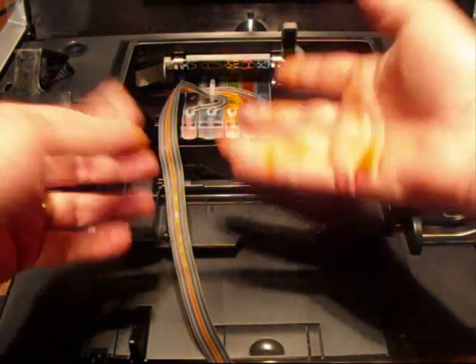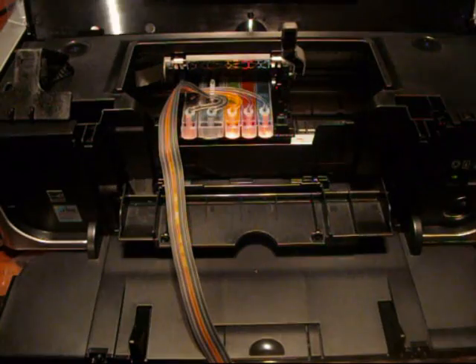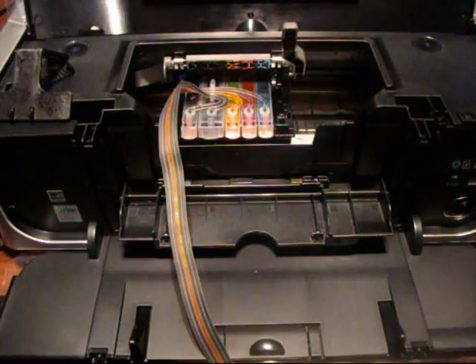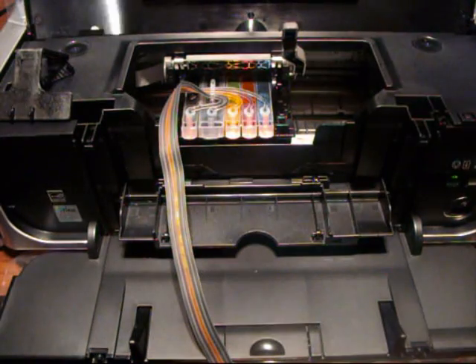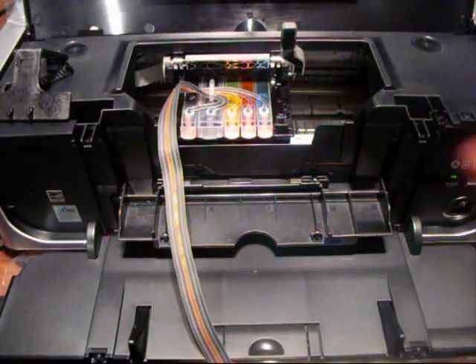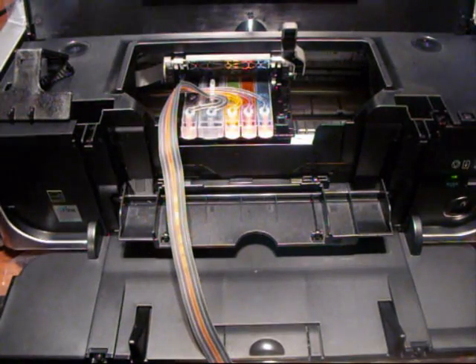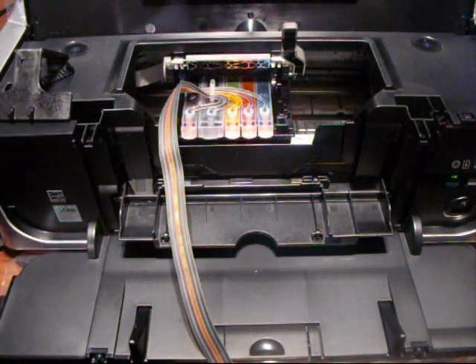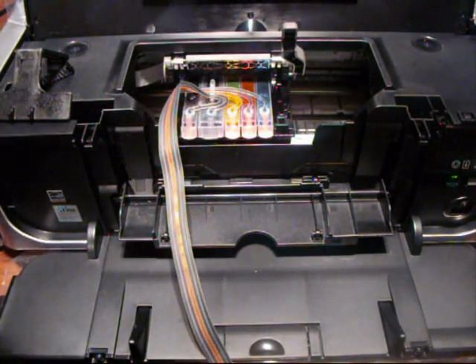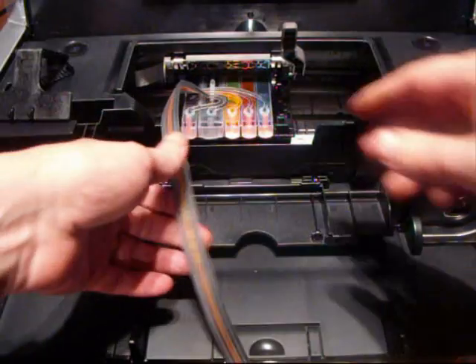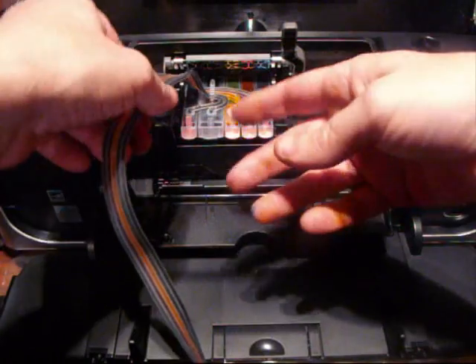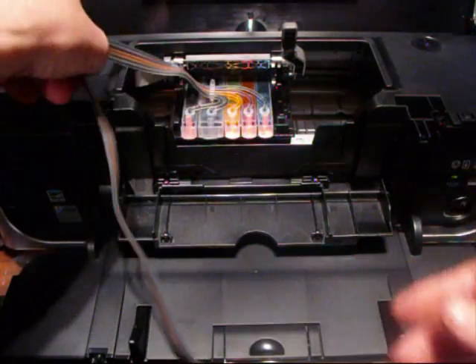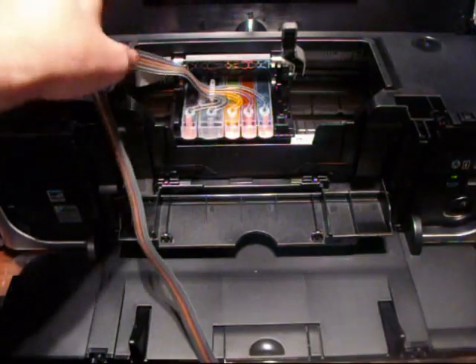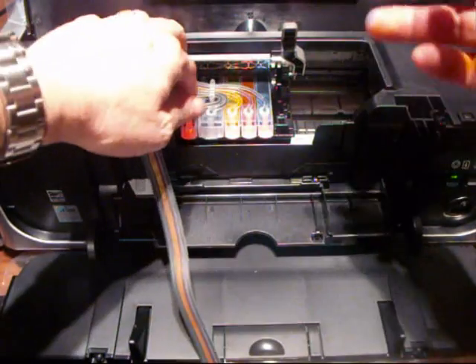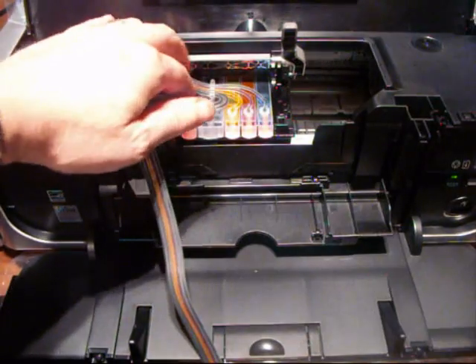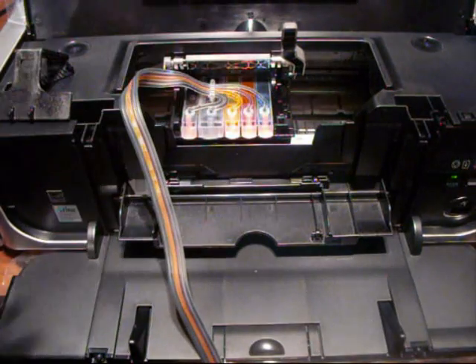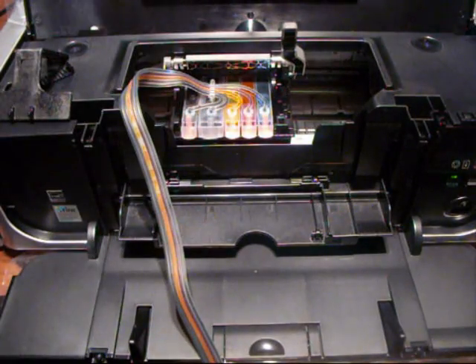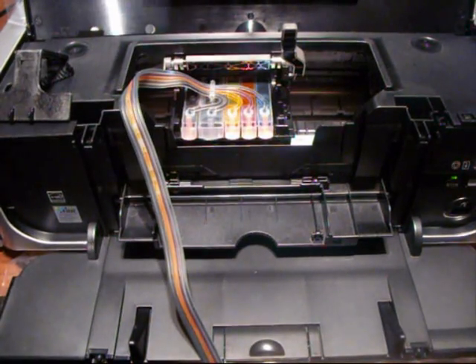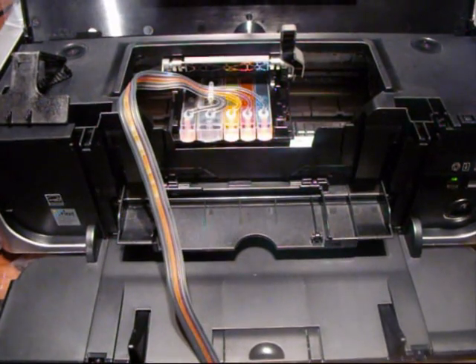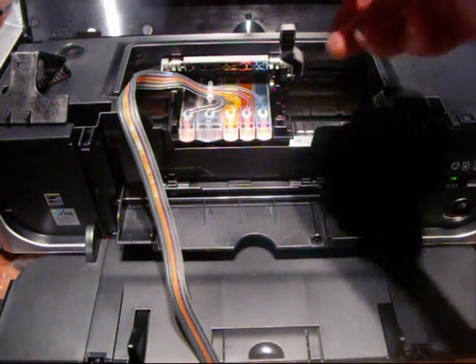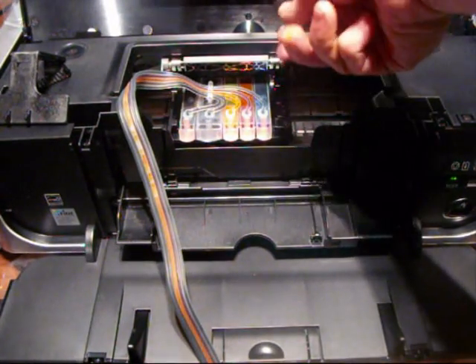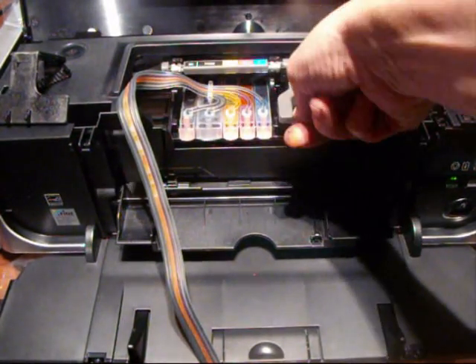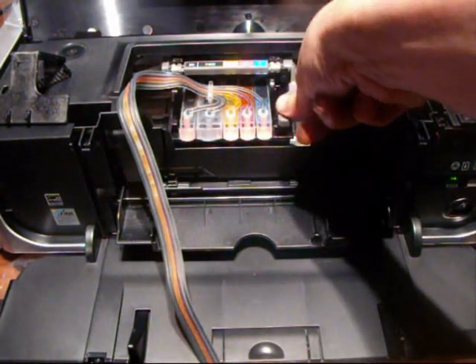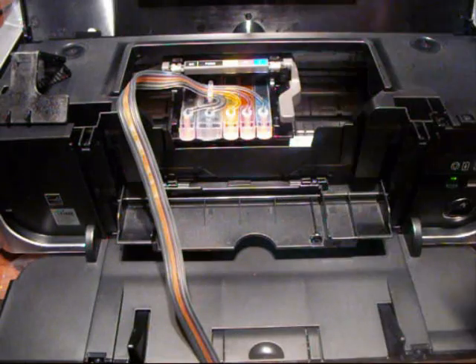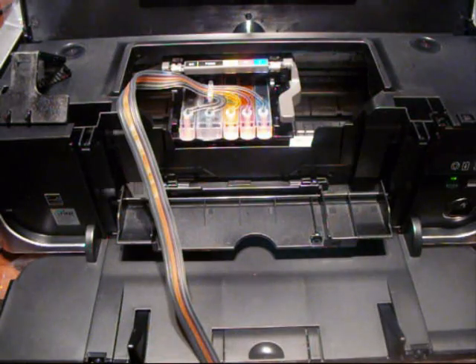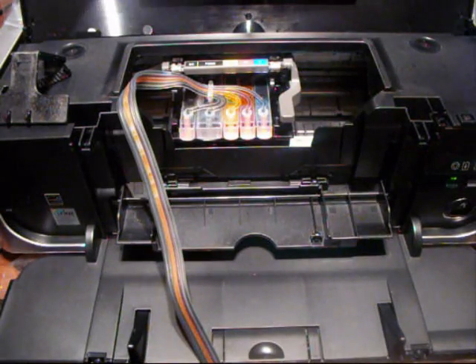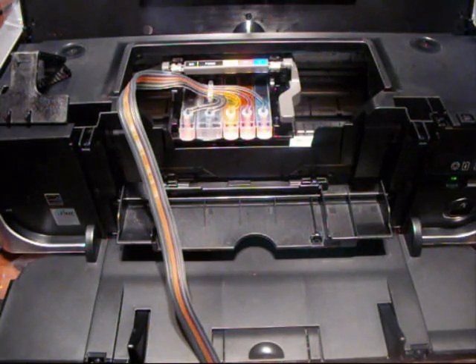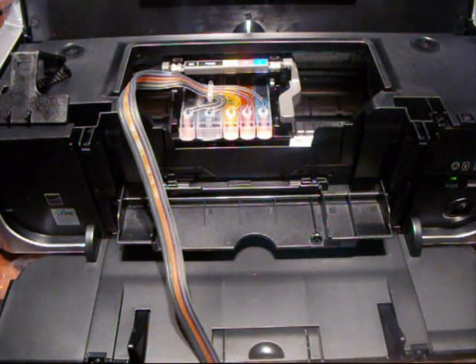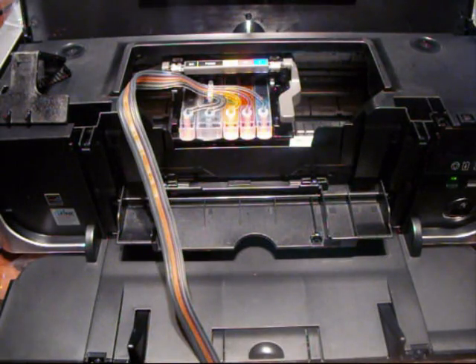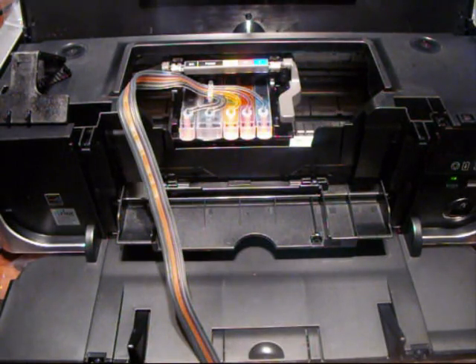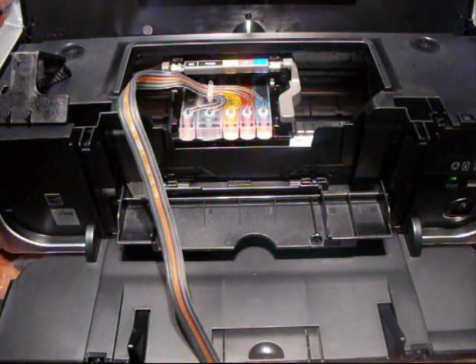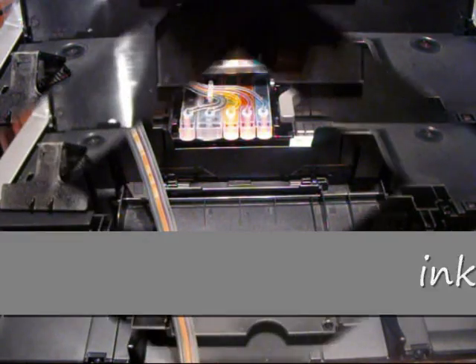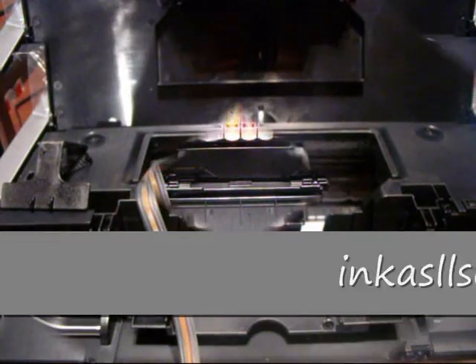Then just click each one down. Some will light up, some won't. I know this is going to work because I've already tested it. If one doesn't light up, it doesn't matter. Get the CIS in there, put the grey lever down, and we're ready to go on to the next stage.